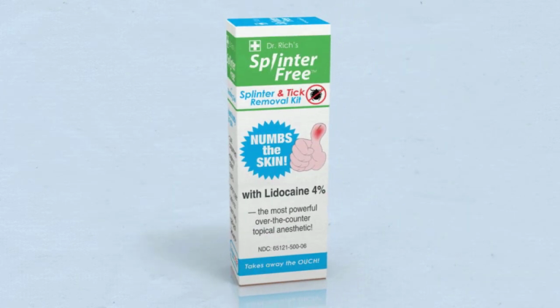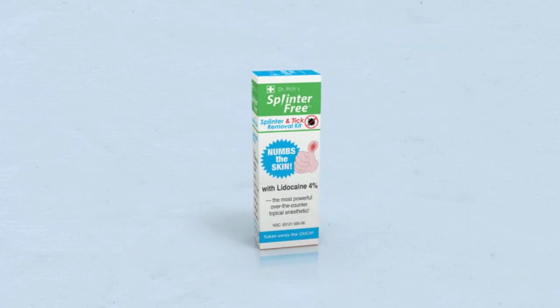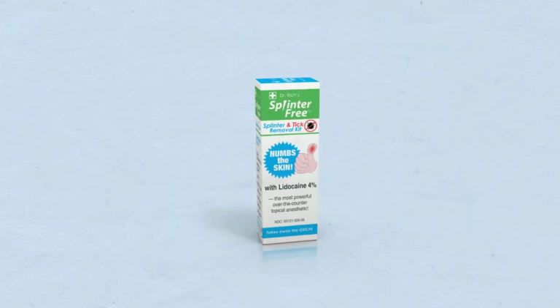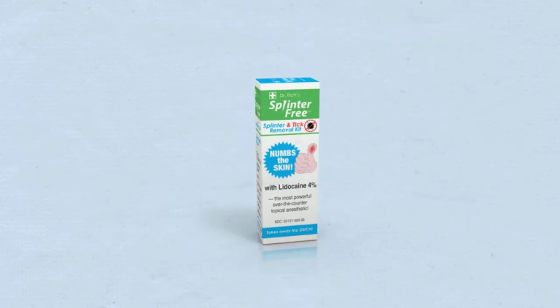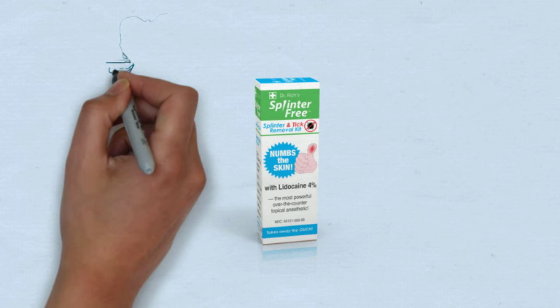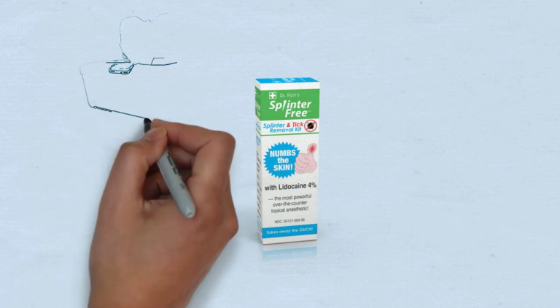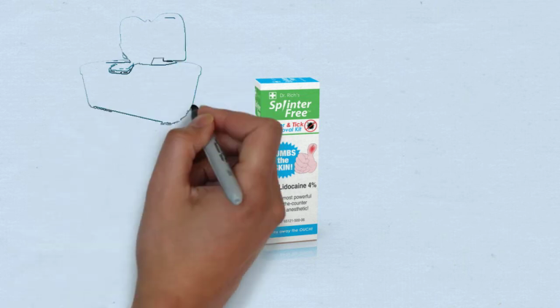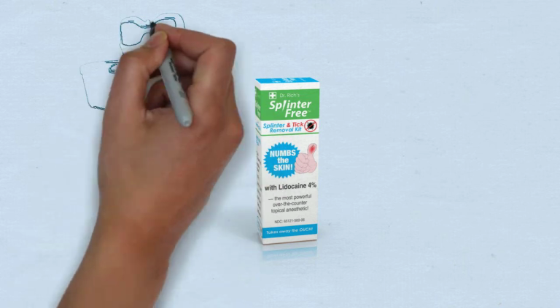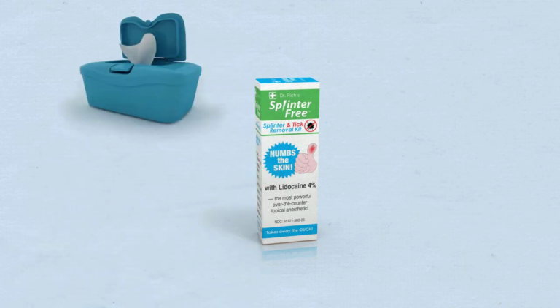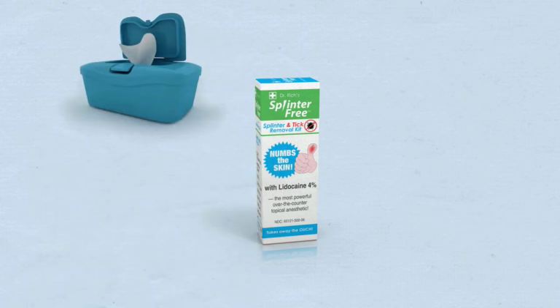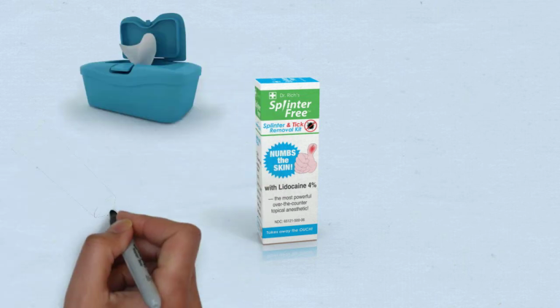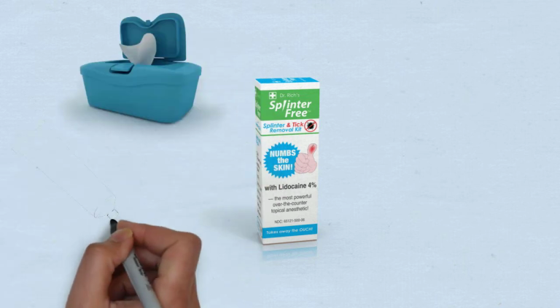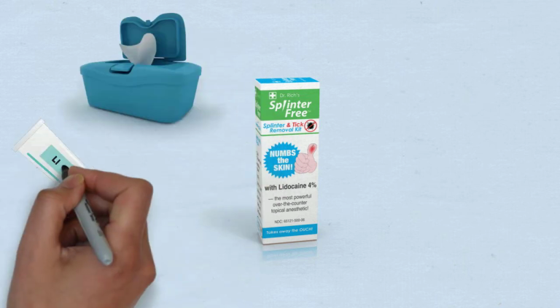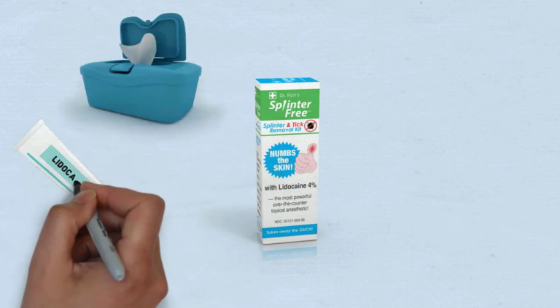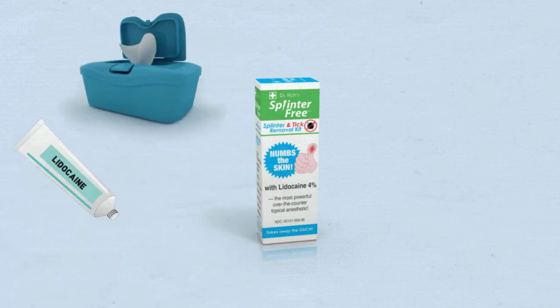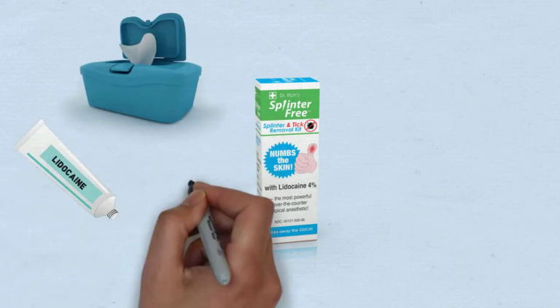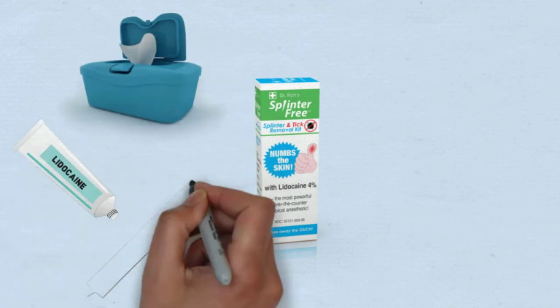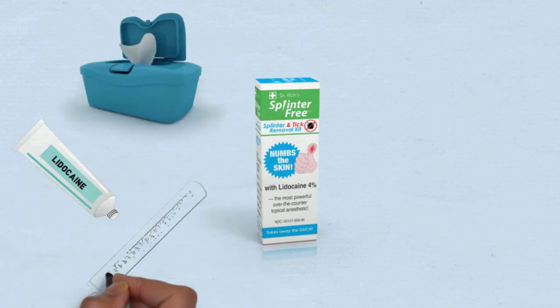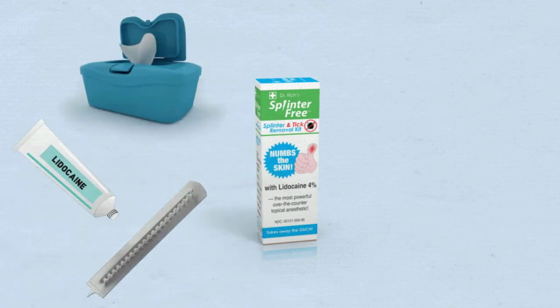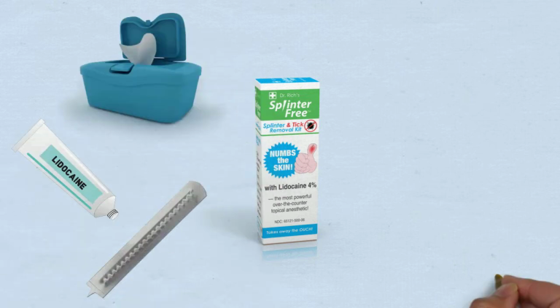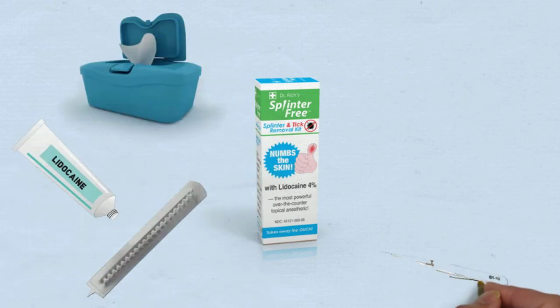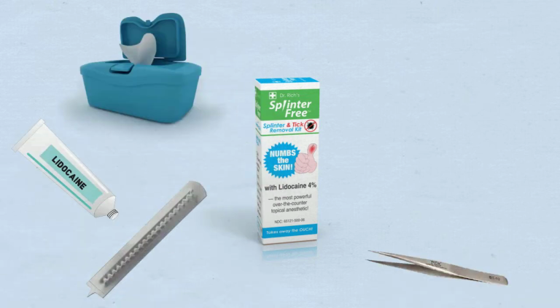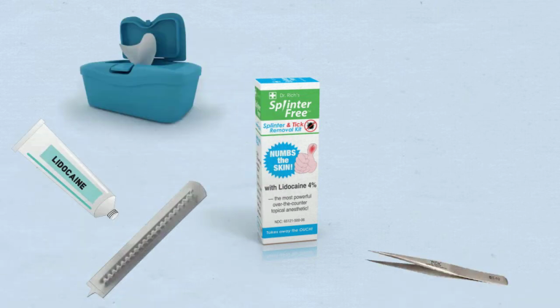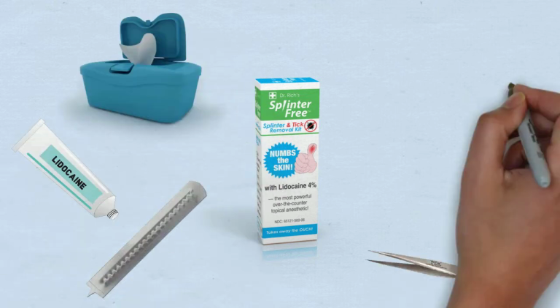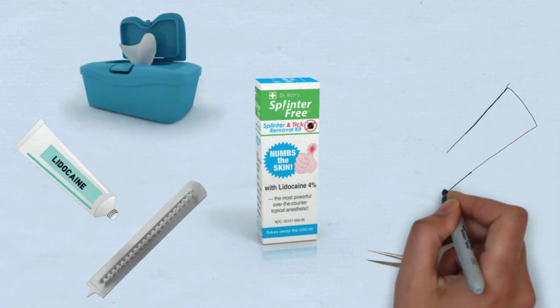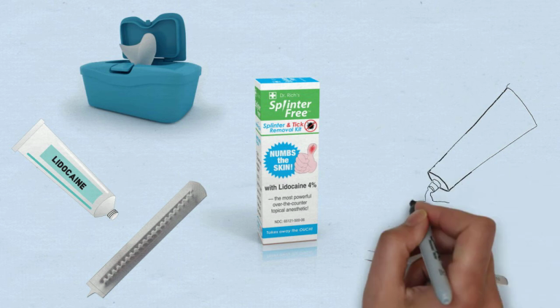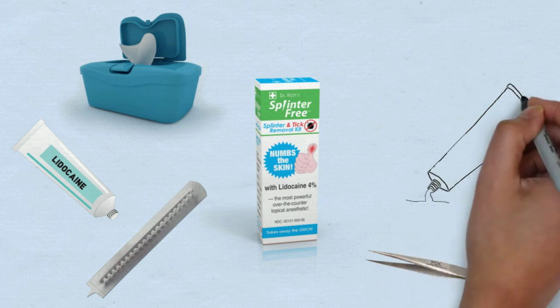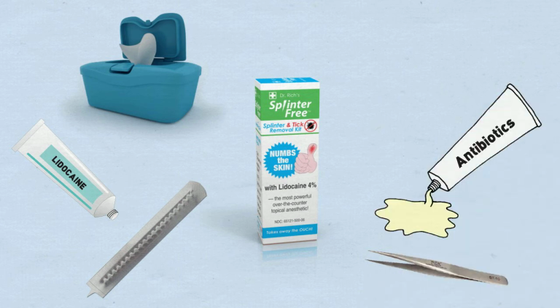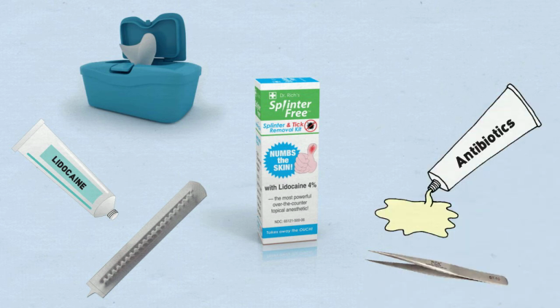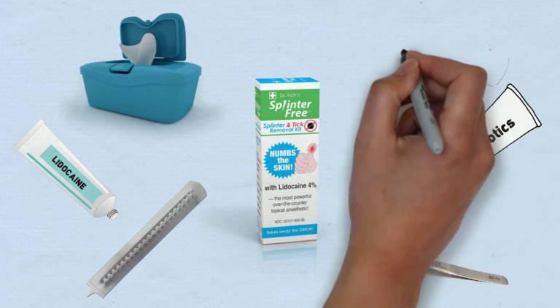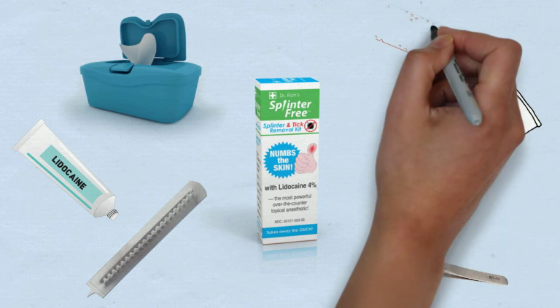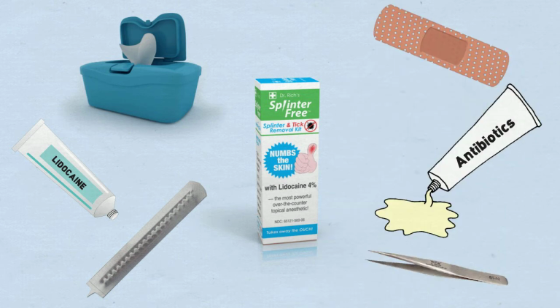Each kit includes all six items you'll need to remove splinters and ticks: antiseptic wipe, lidocaine, splinter-out tool, tweezer, antibiotic ointment, and a bandage.